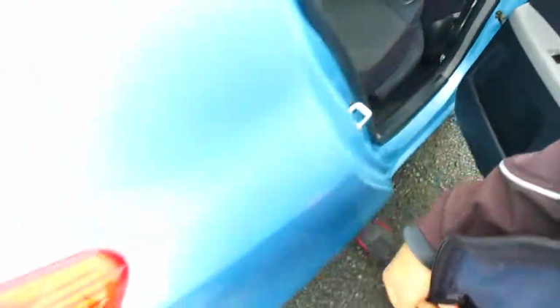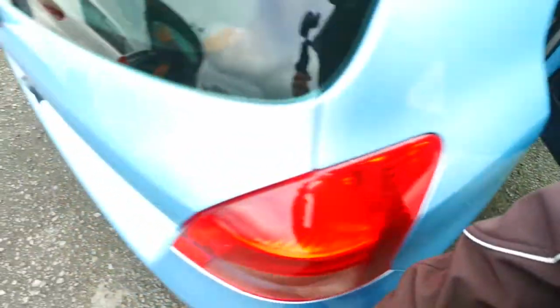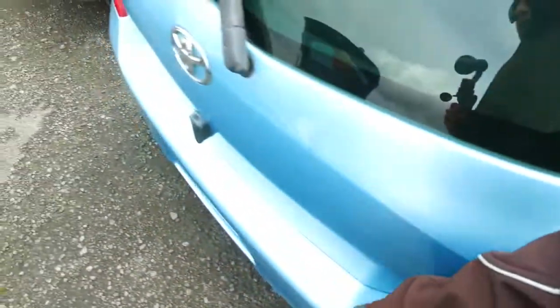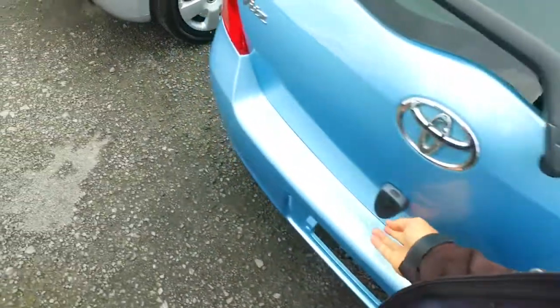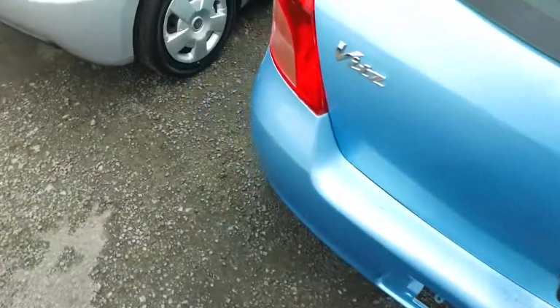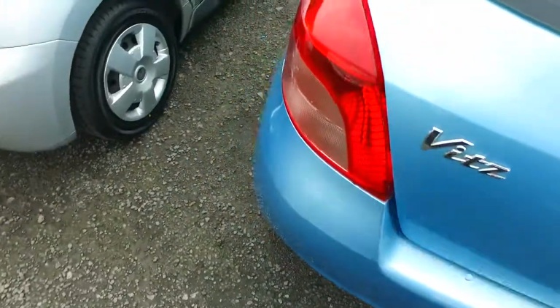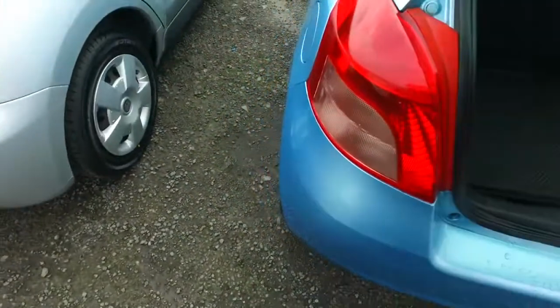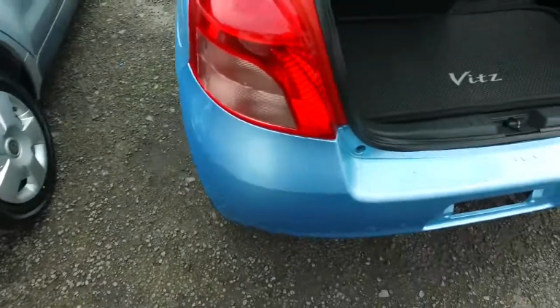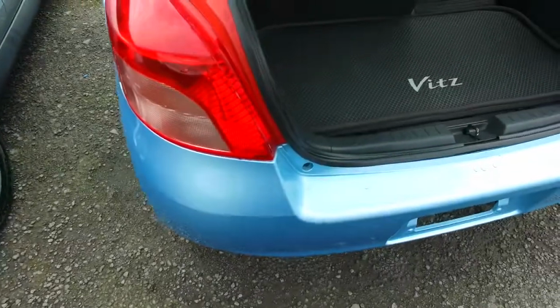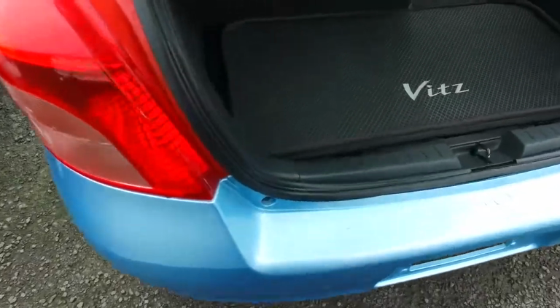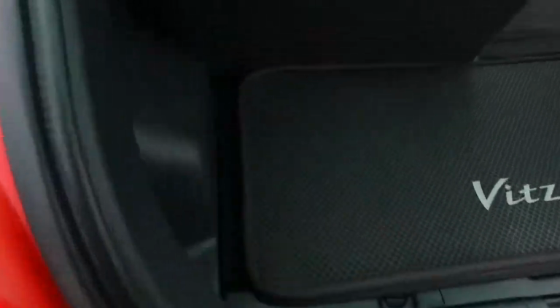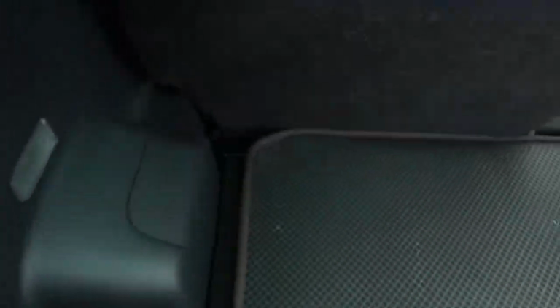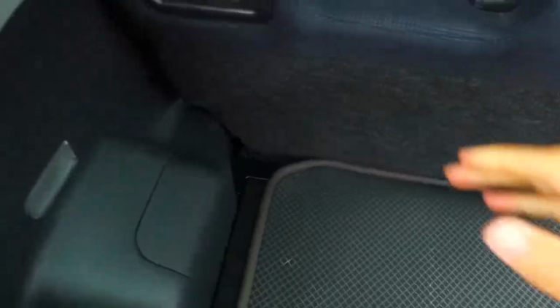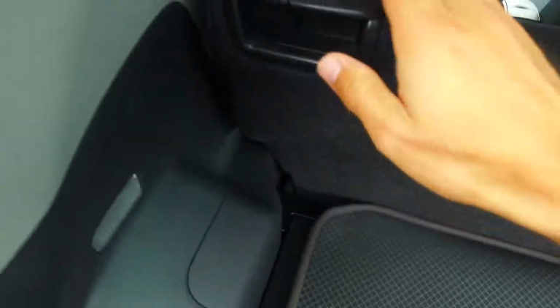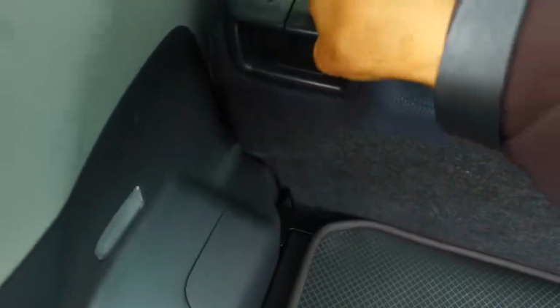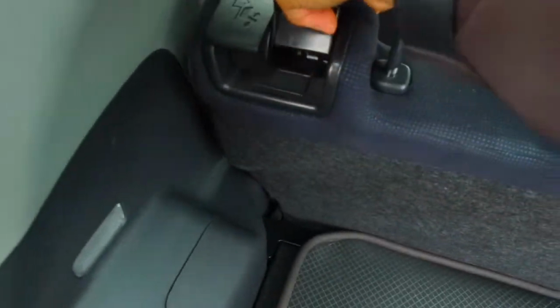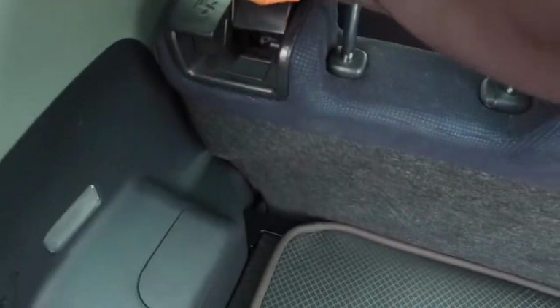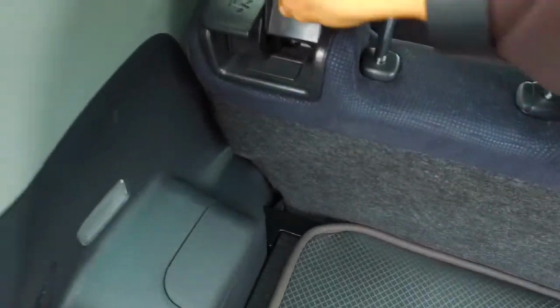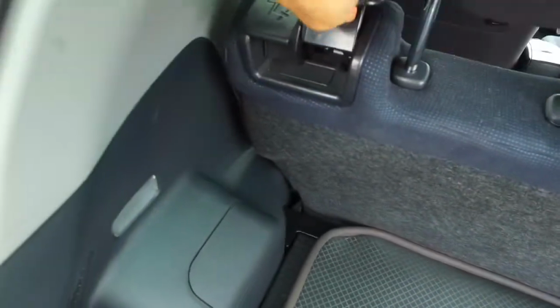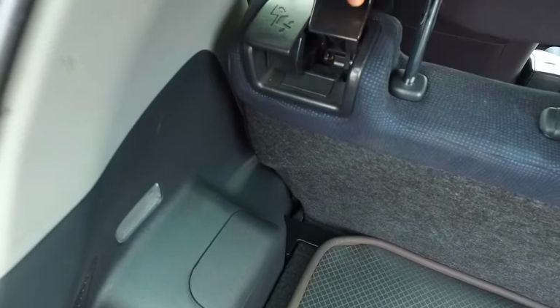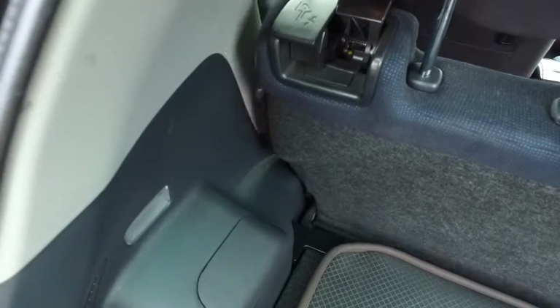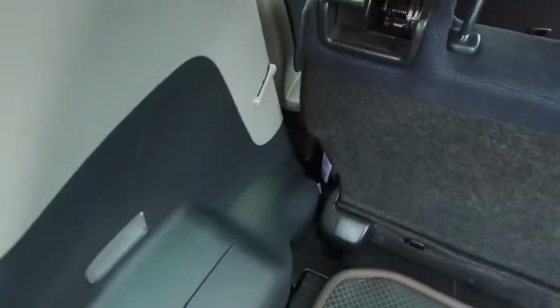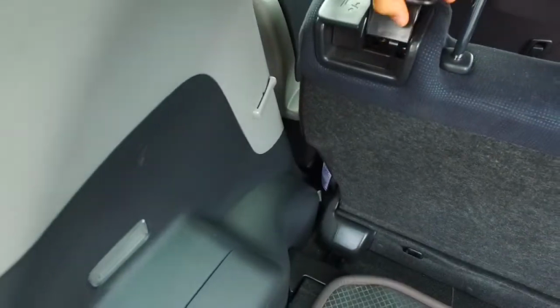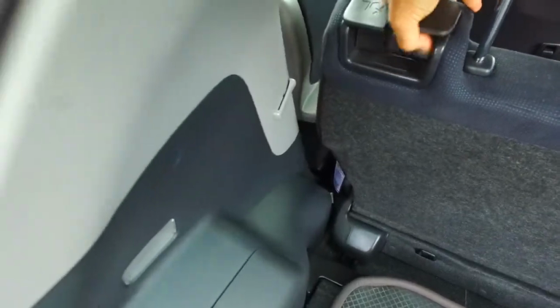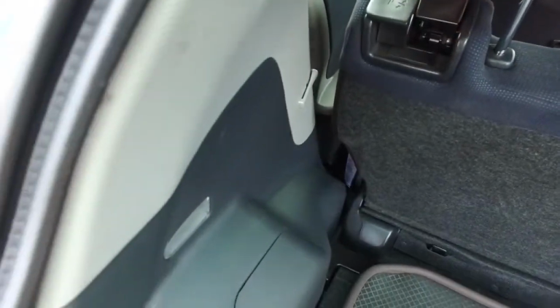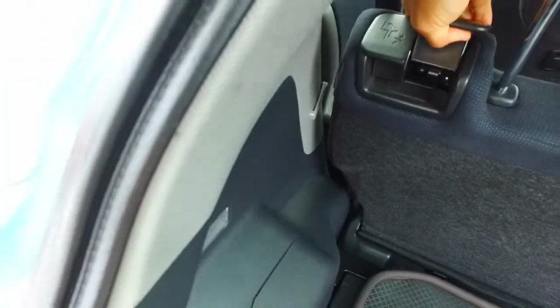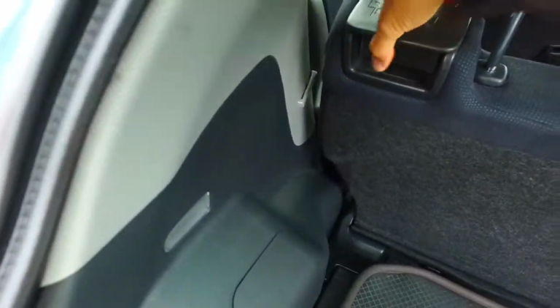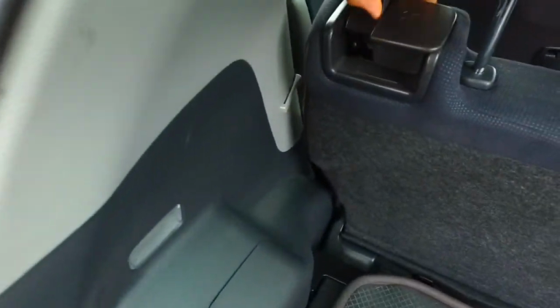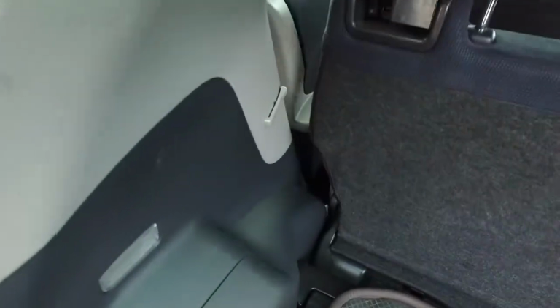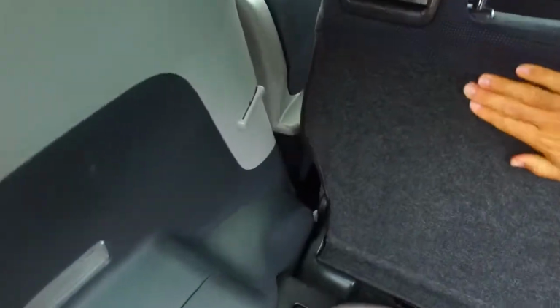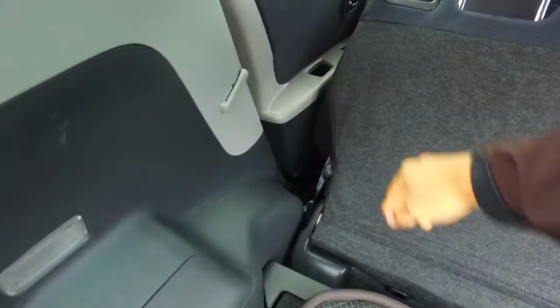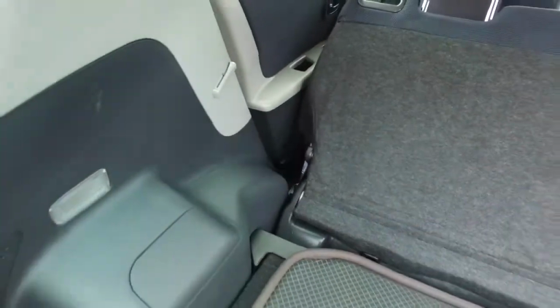I'll just double check the other one for you as well. There we go — there's a second lever there to go forward and back, and to flip down as well.